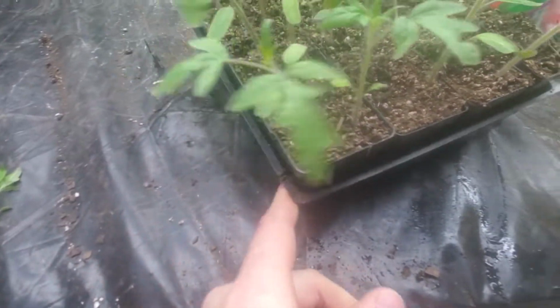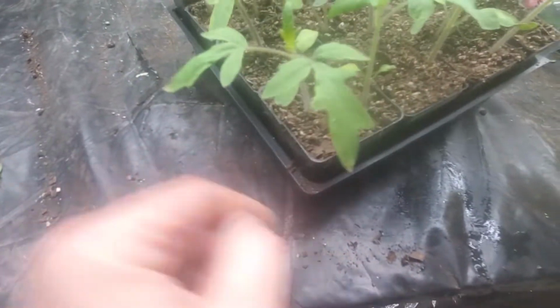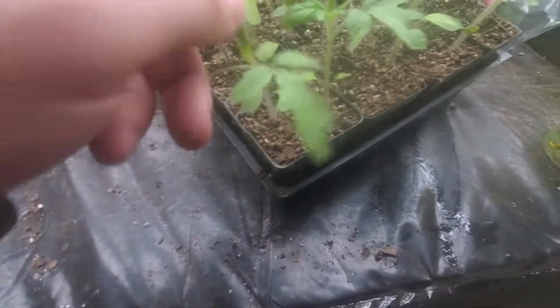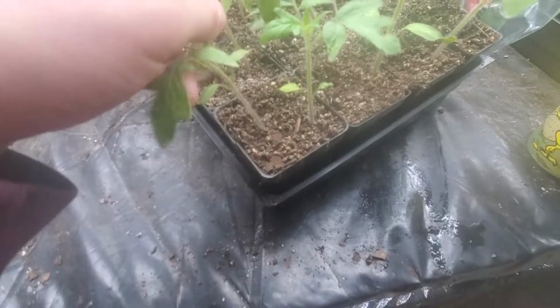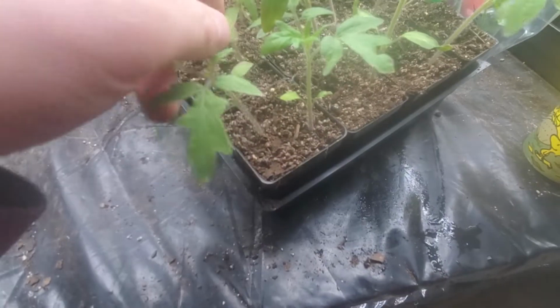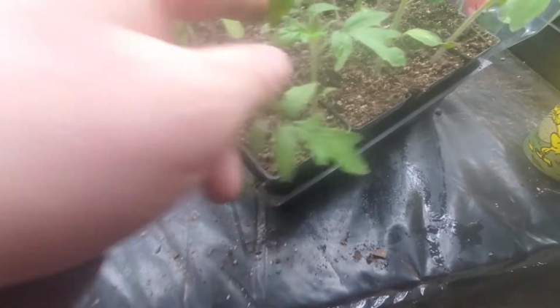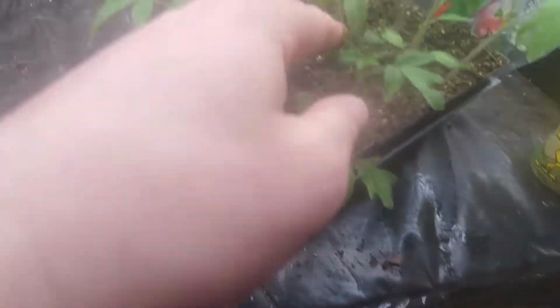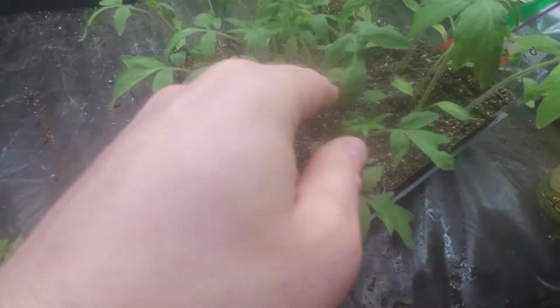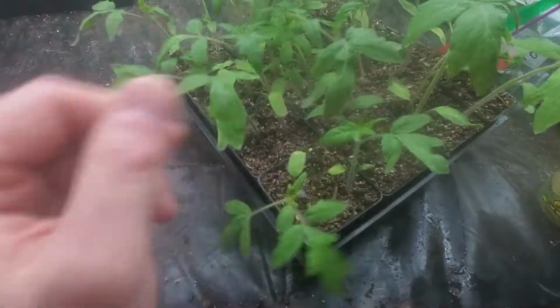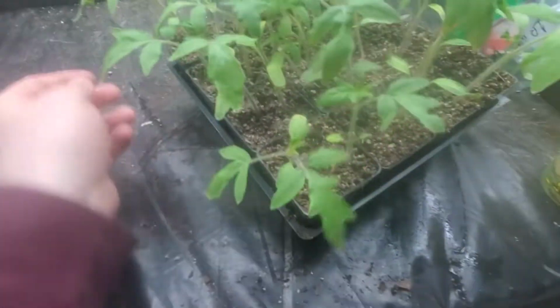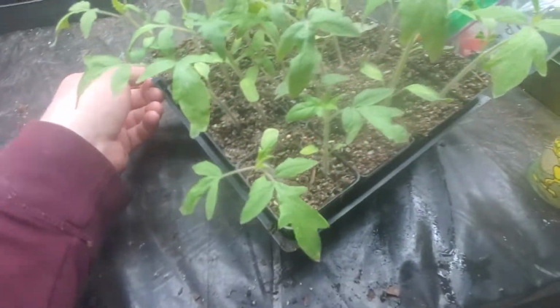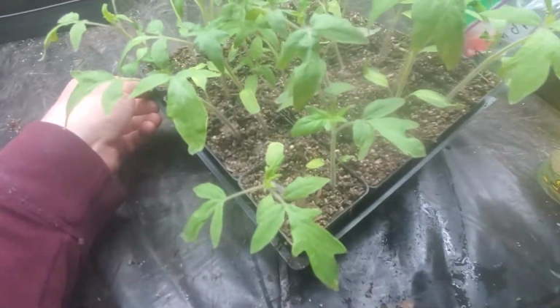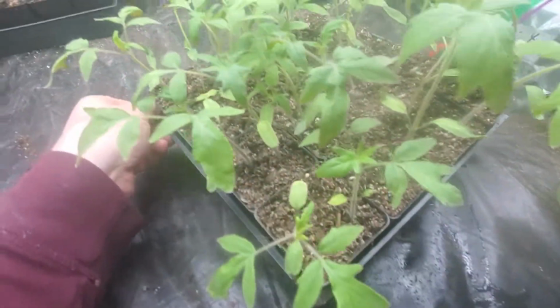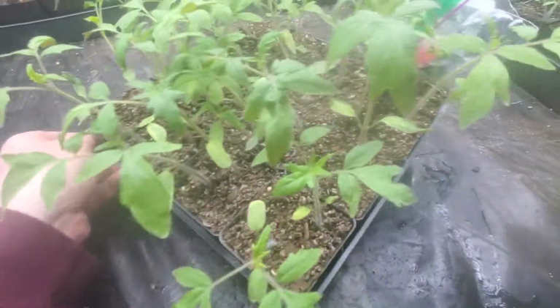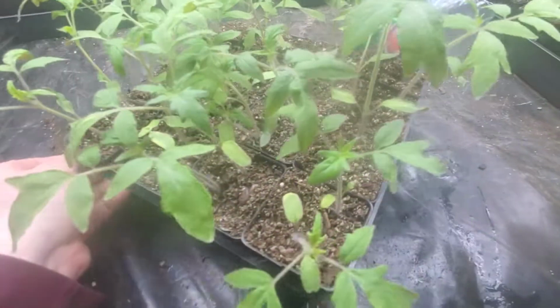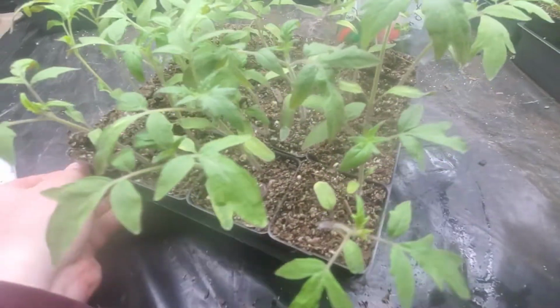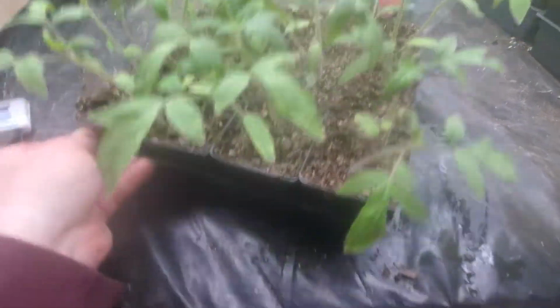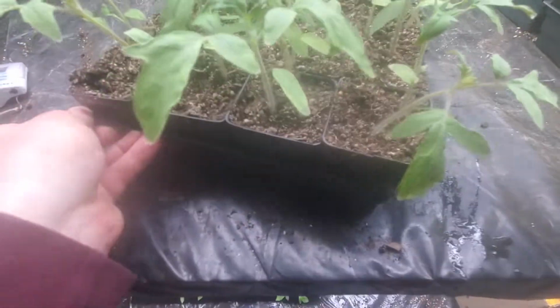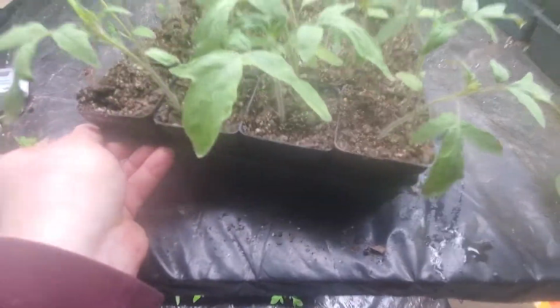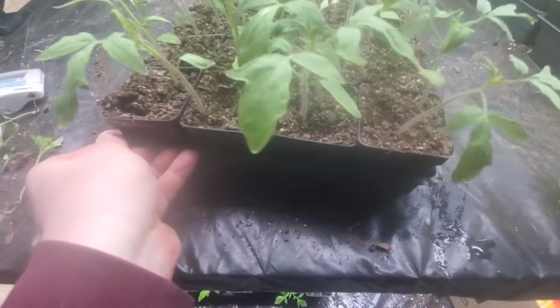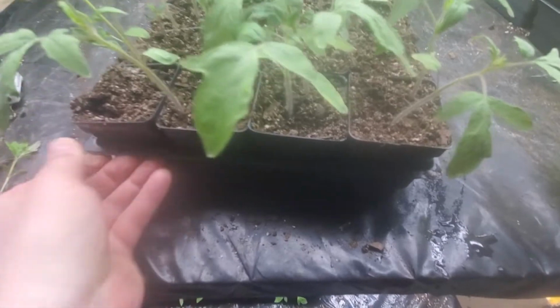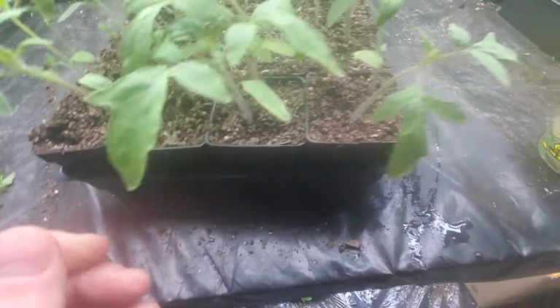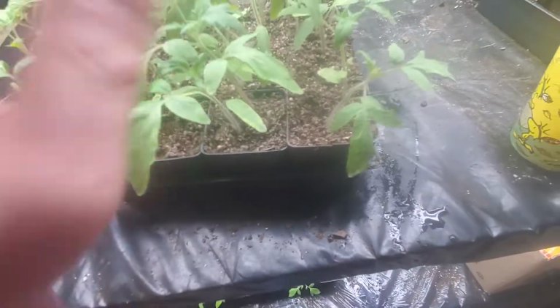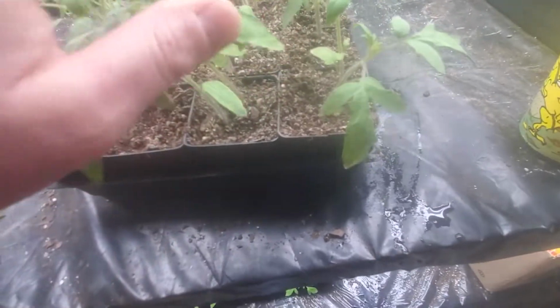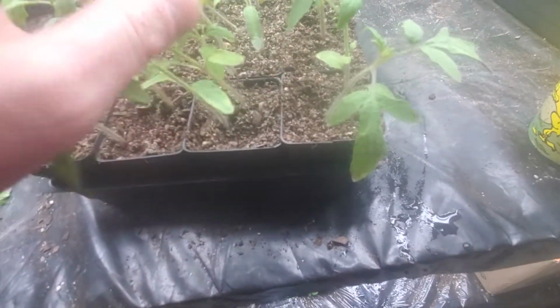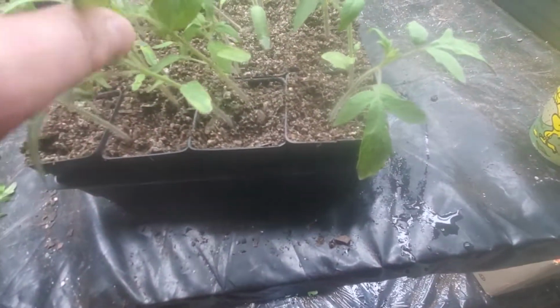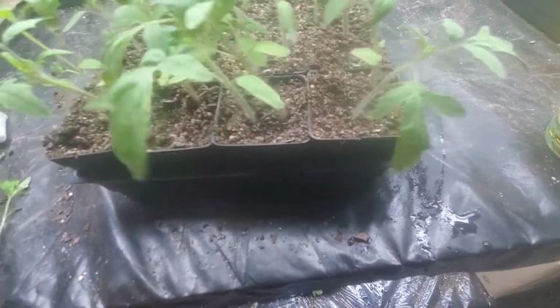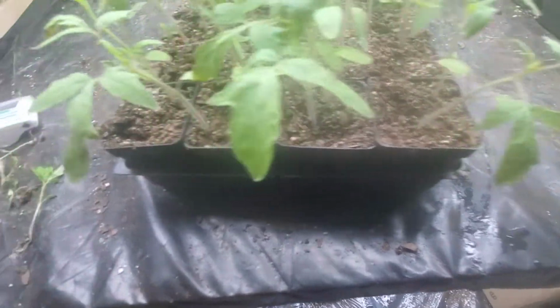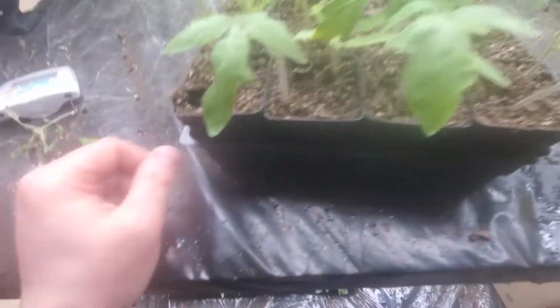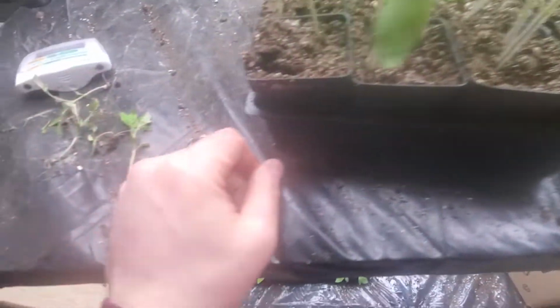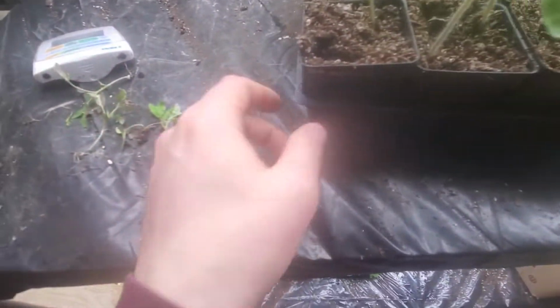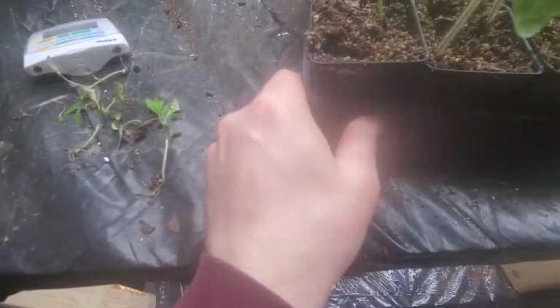When you get into saving seeds, you're going to save seeds from two or three tomatoes and end up with hundreds of seeds that you will never use. So you stop being precious about every single seedling.